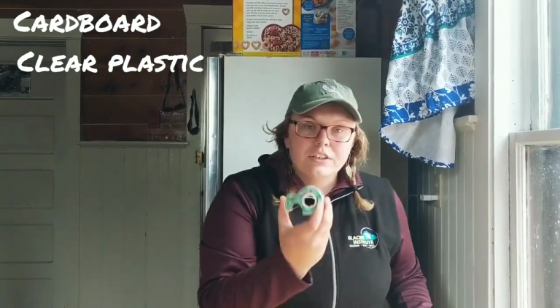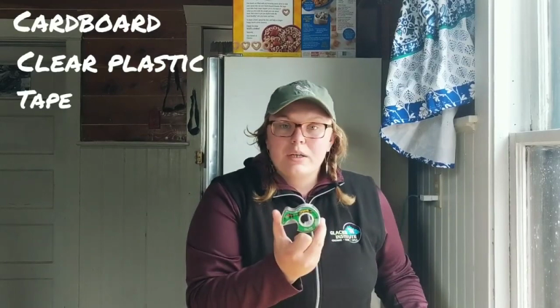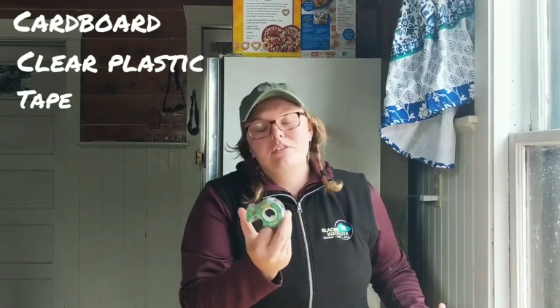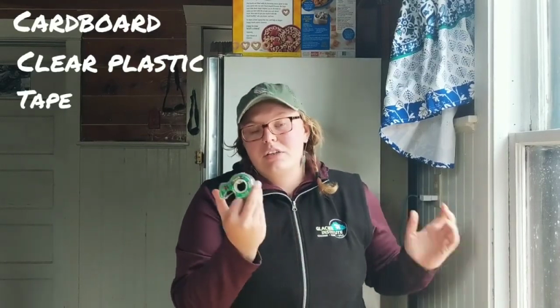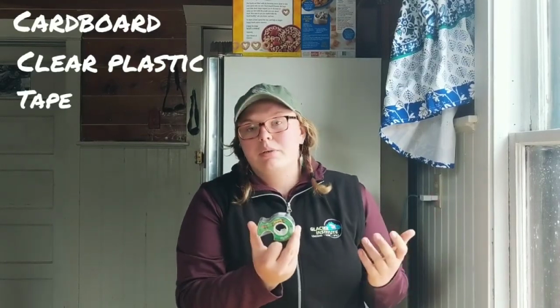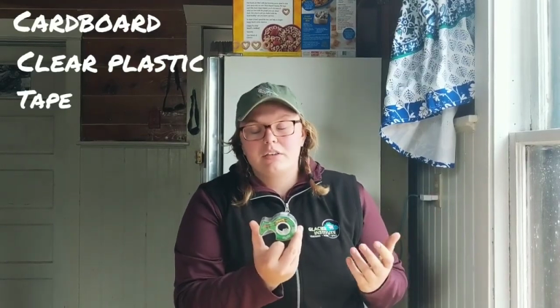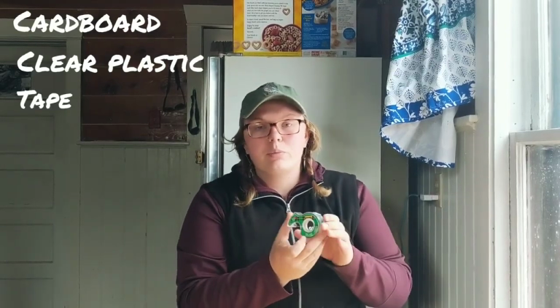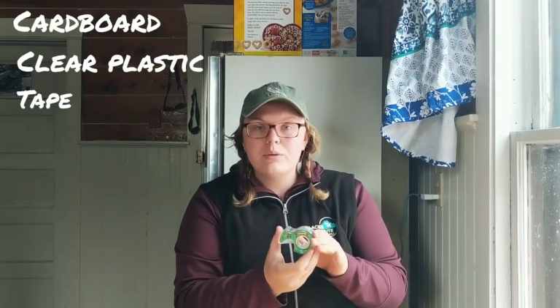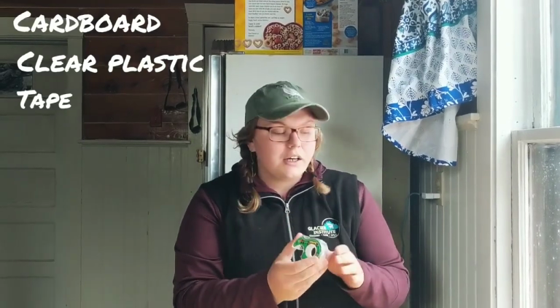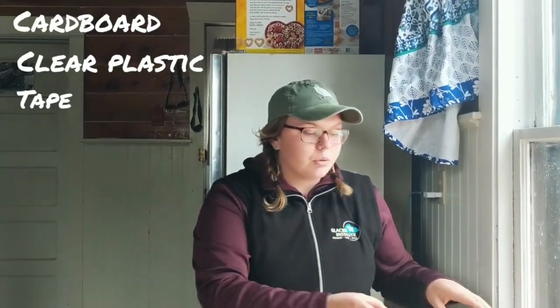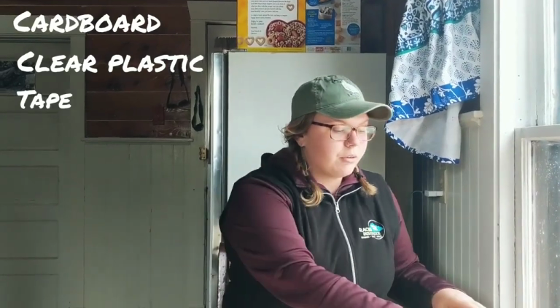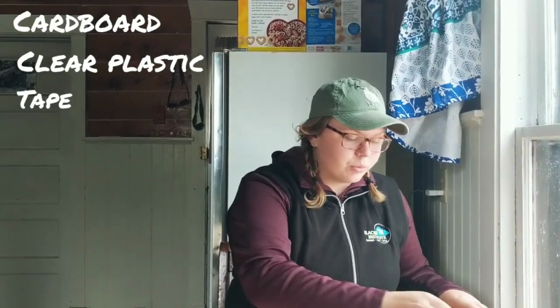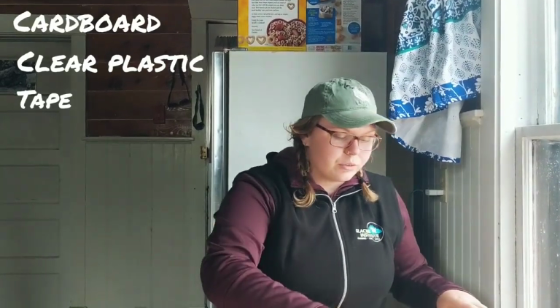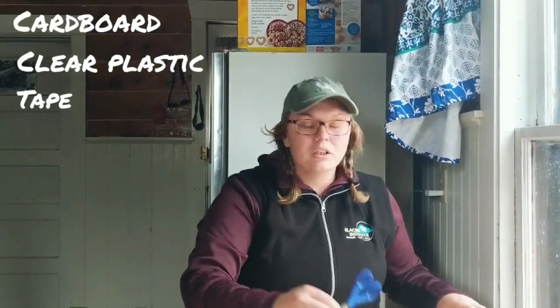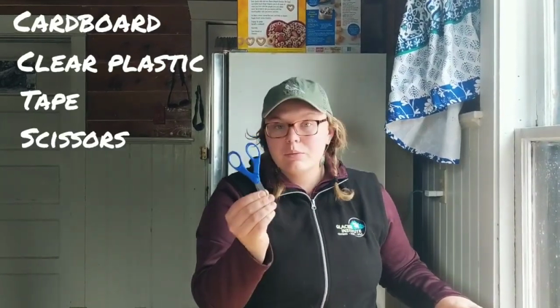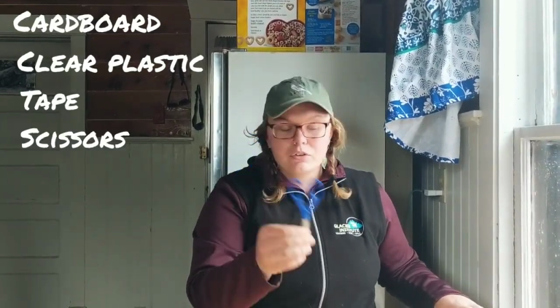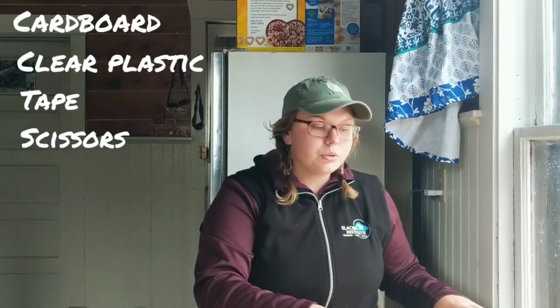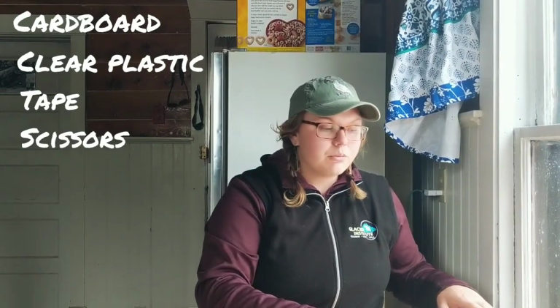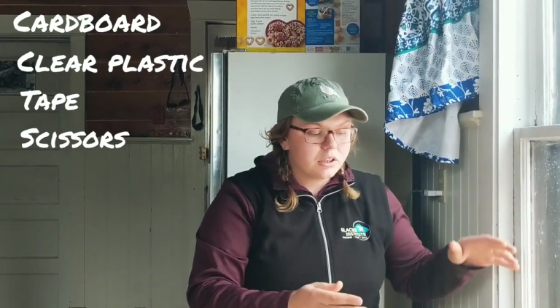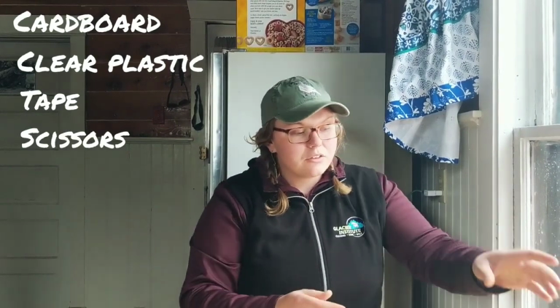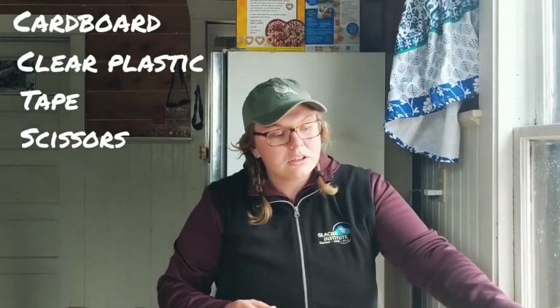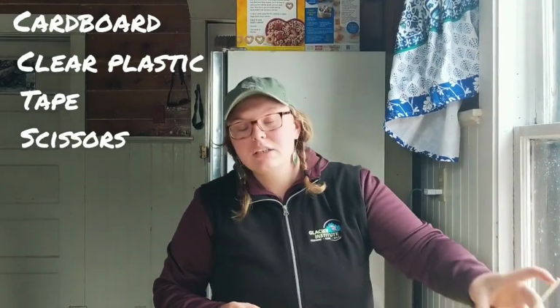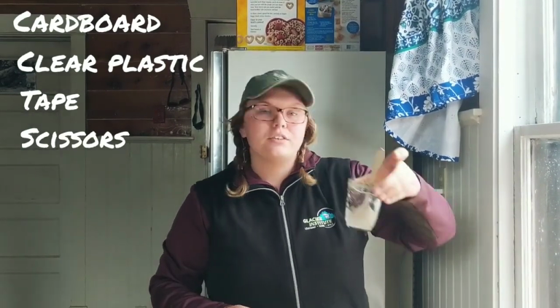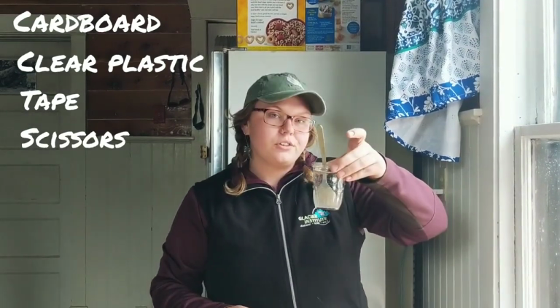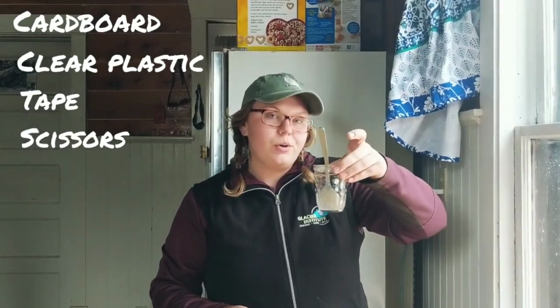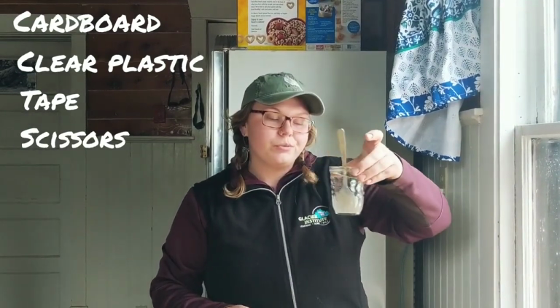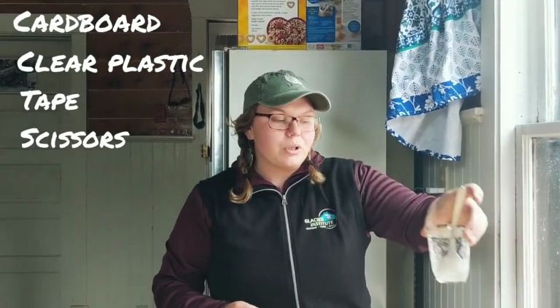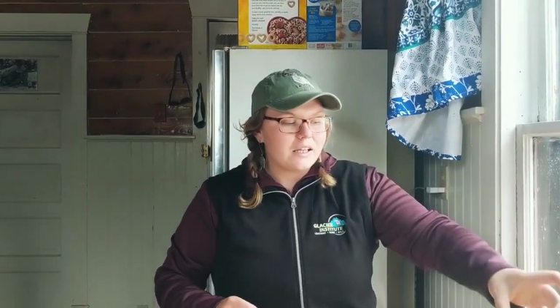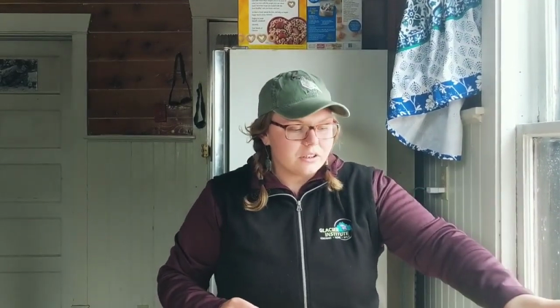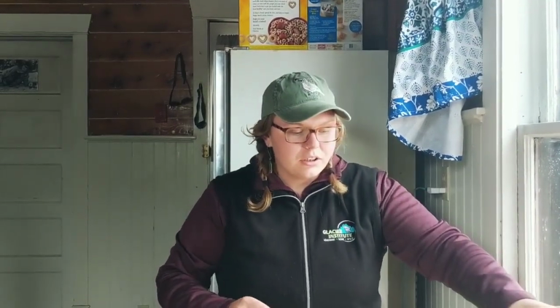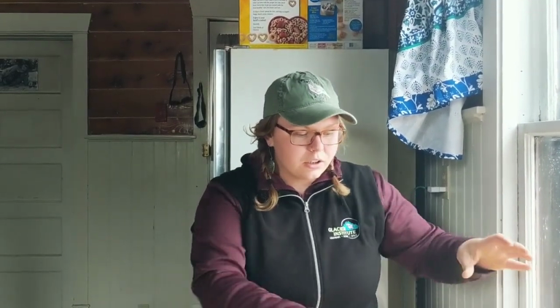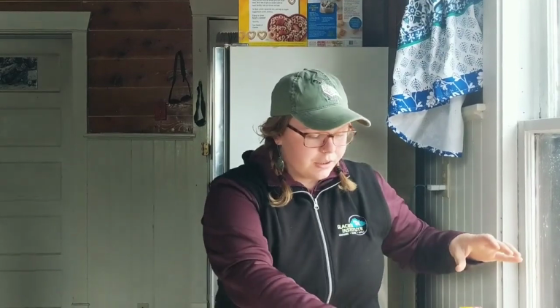You'll need some tape — duct tape, packing tape, whatever tape you have laying around works as well. Some scissors are really helpful, and the last thing you're going to need is just a little bit of water. So let's get going here.